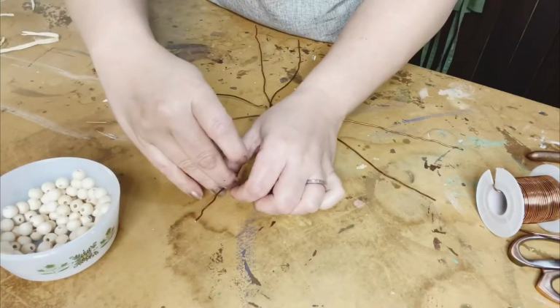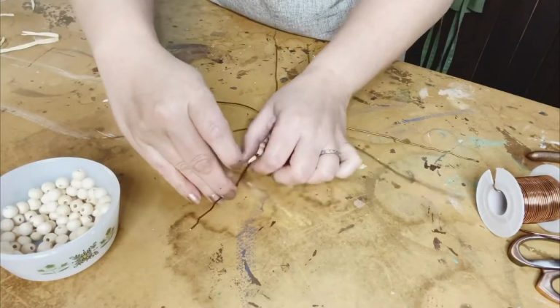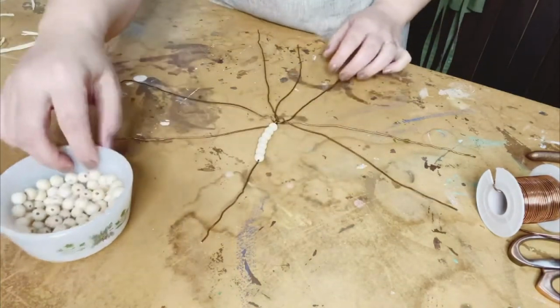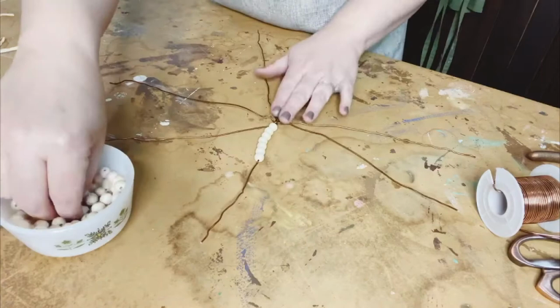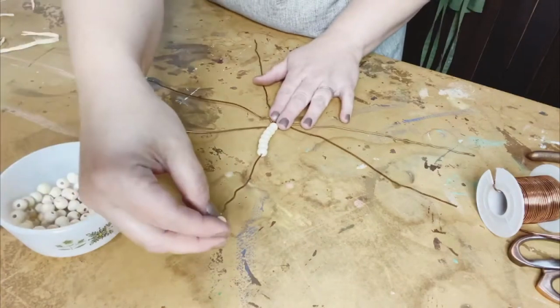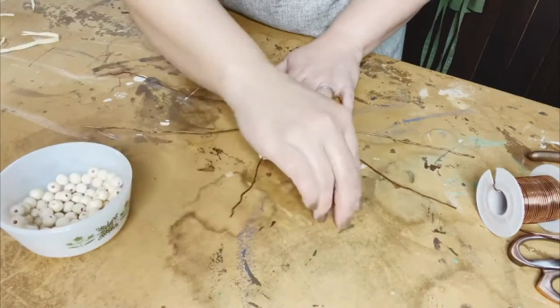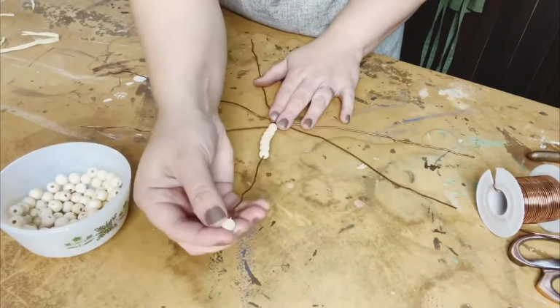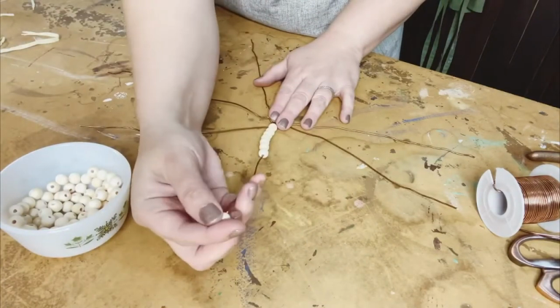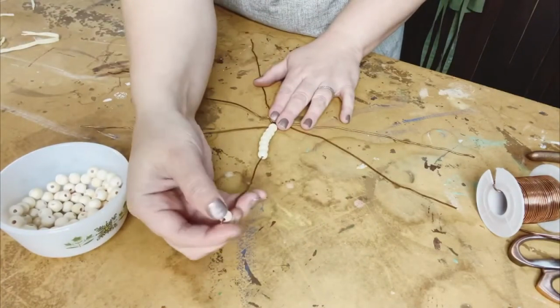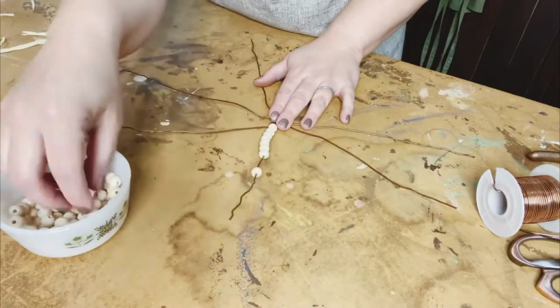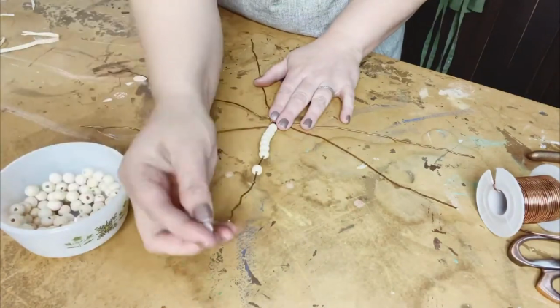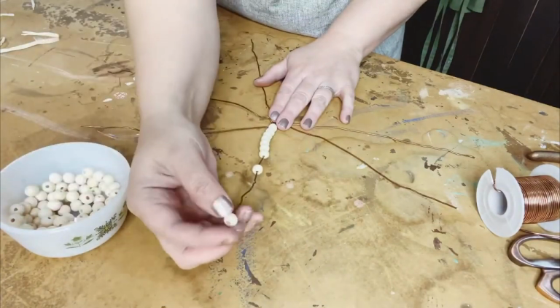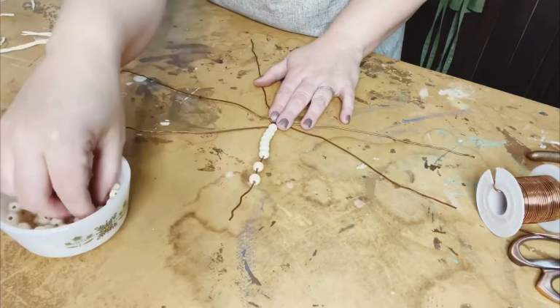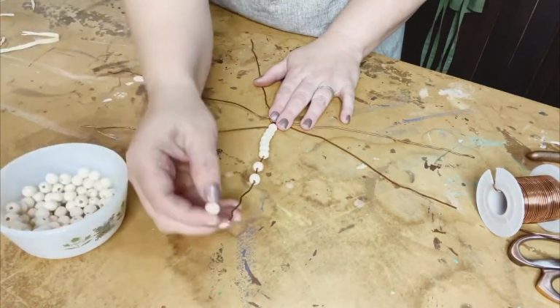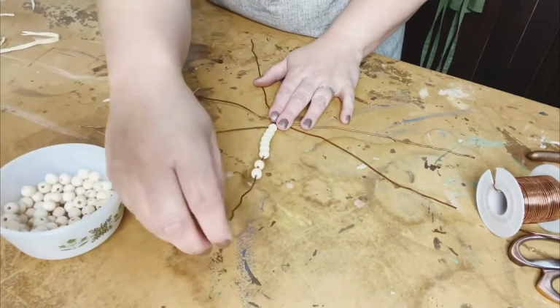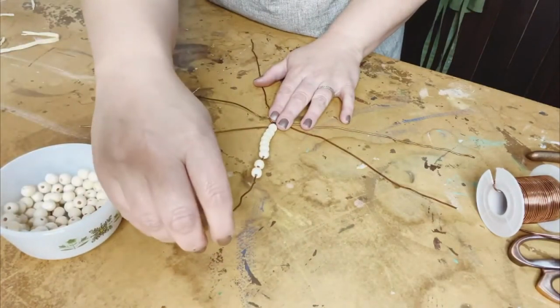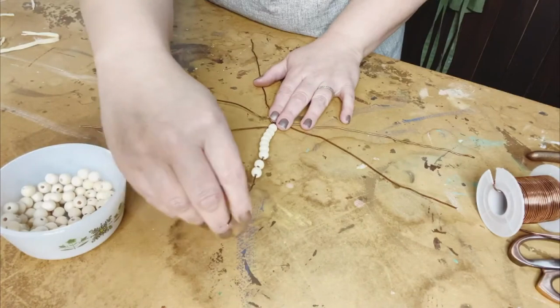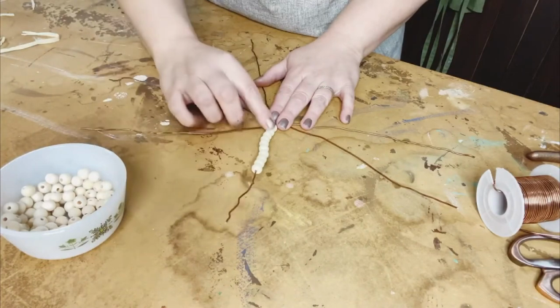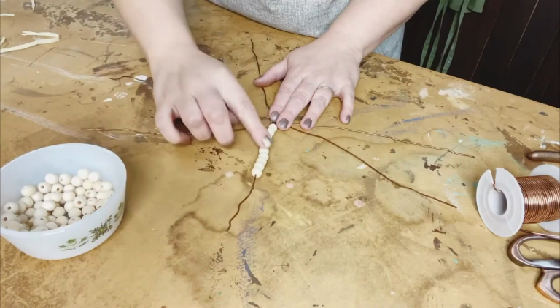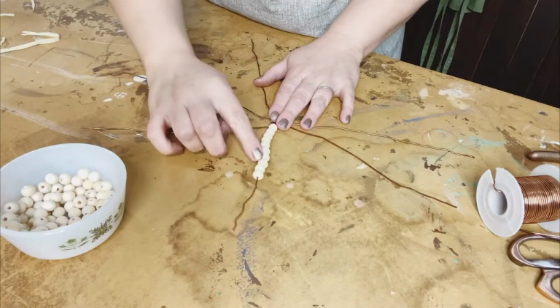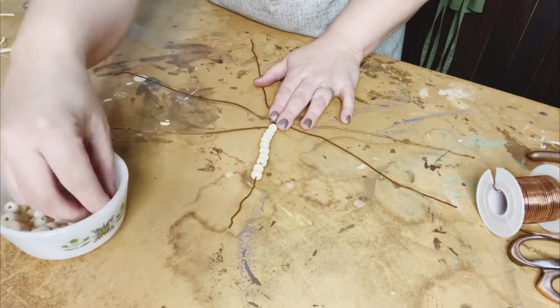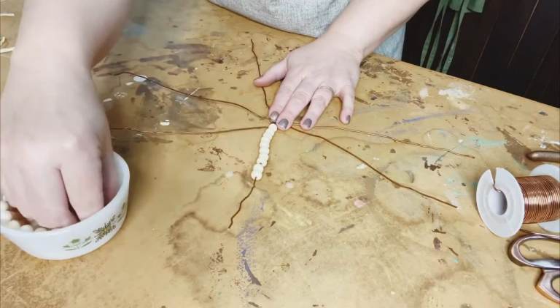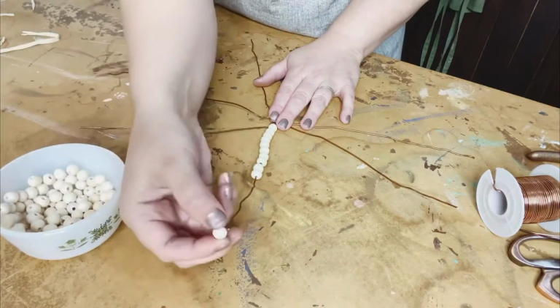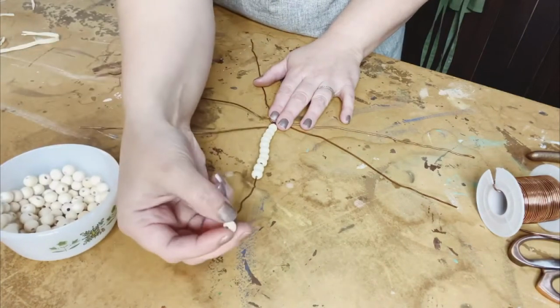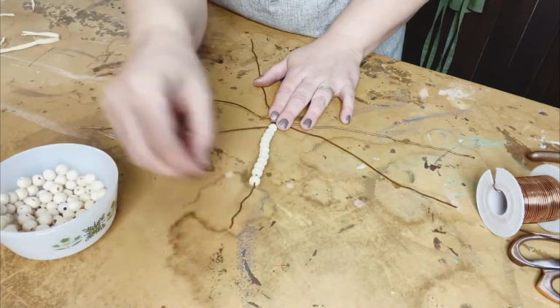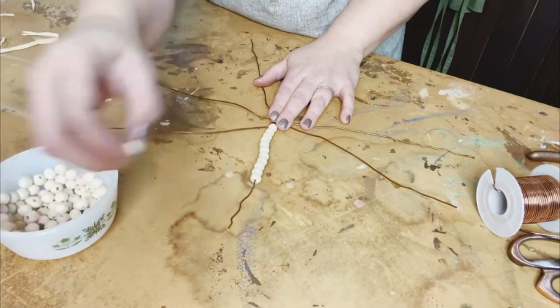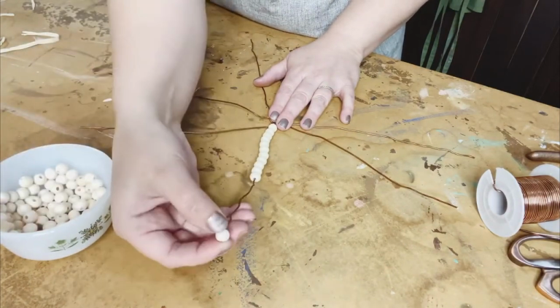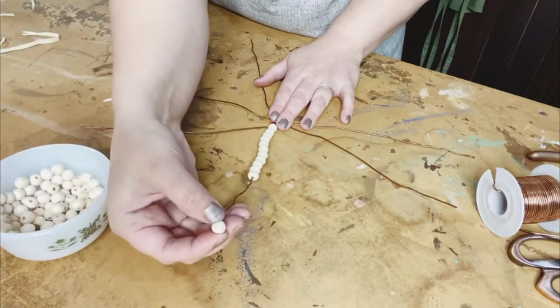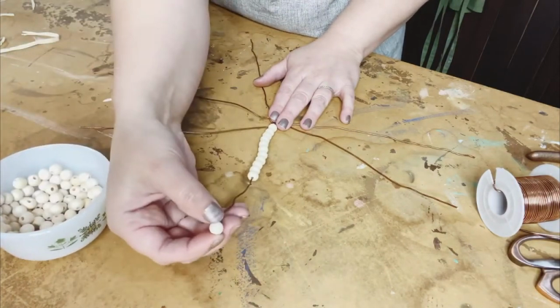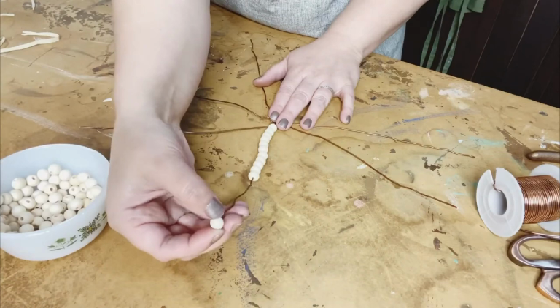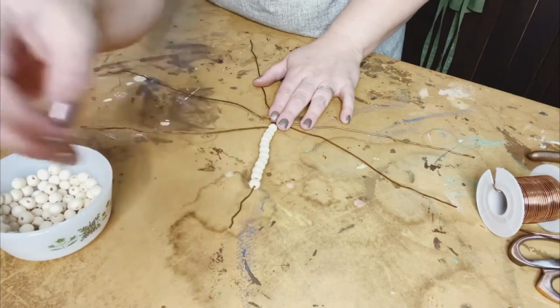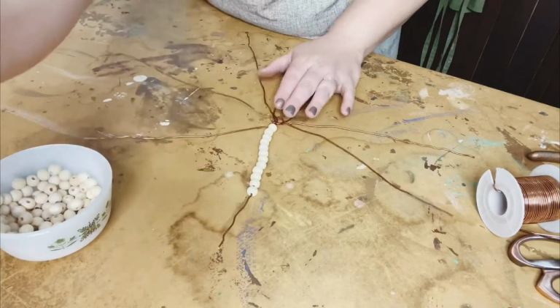And you just string those up like so. You'll notice here in a minute — I'm going to speed up this part. This is probably the longest part of the craft, stringing all these beads, but it really only took me a few minutes in real time.